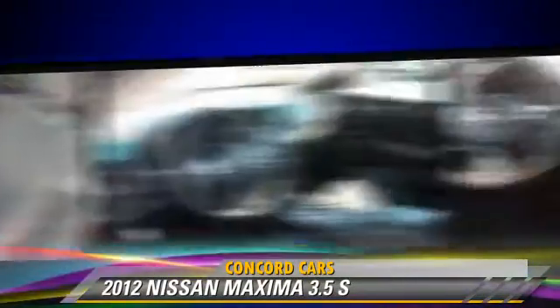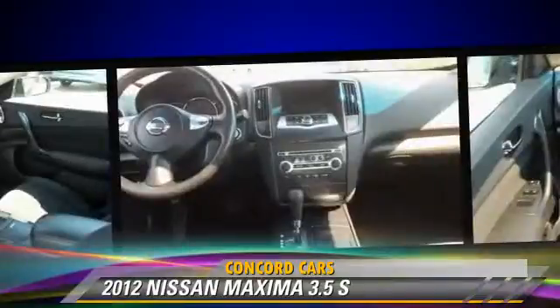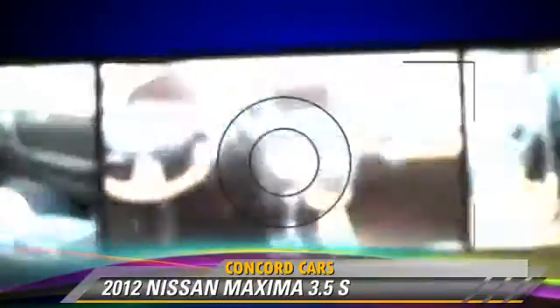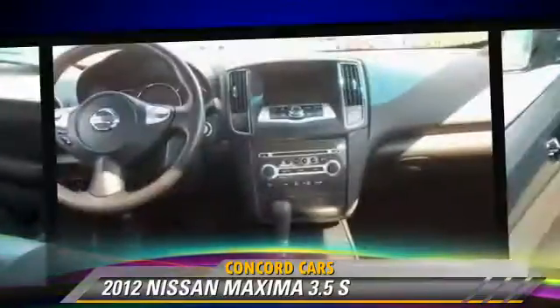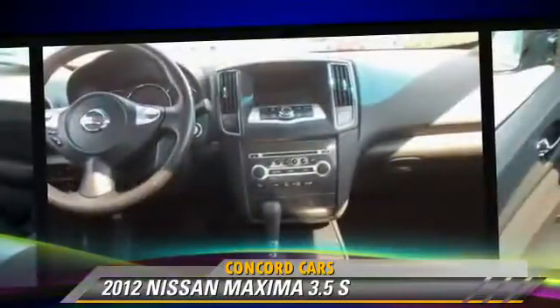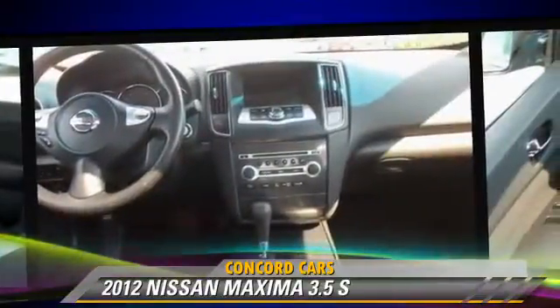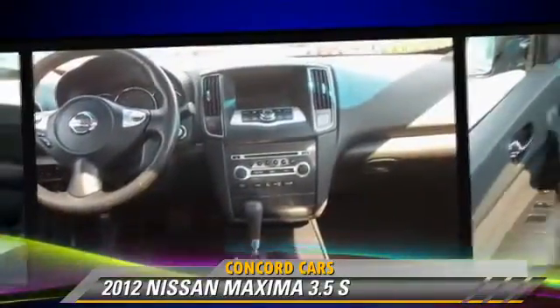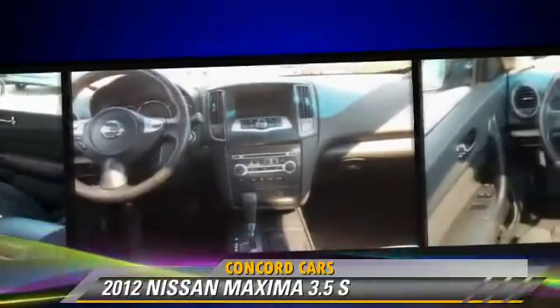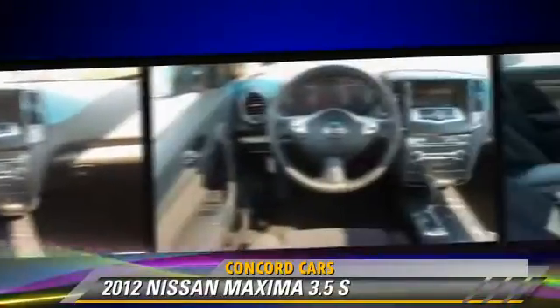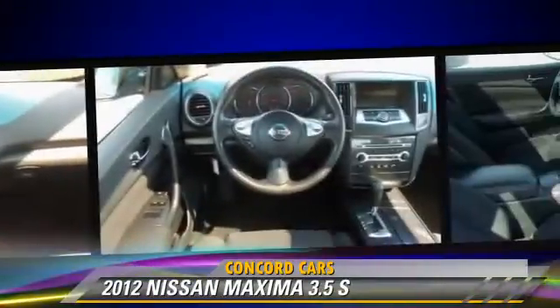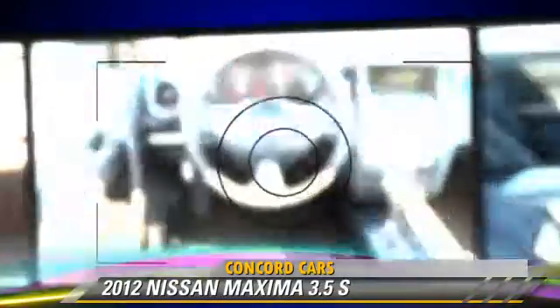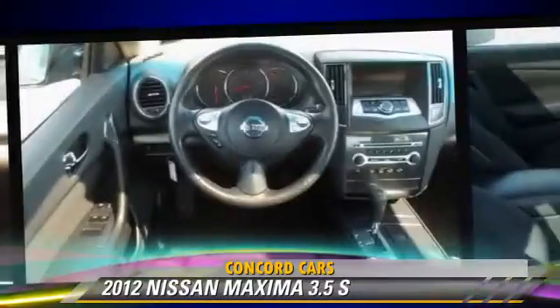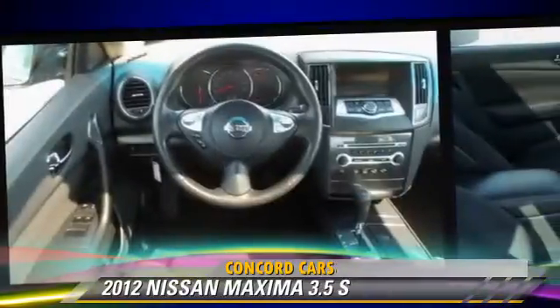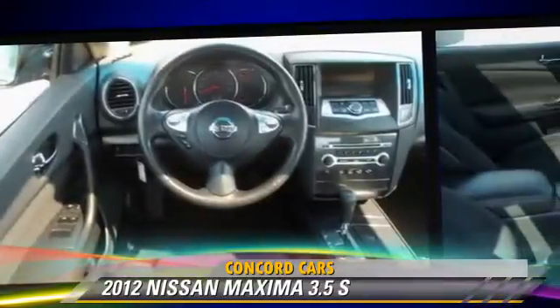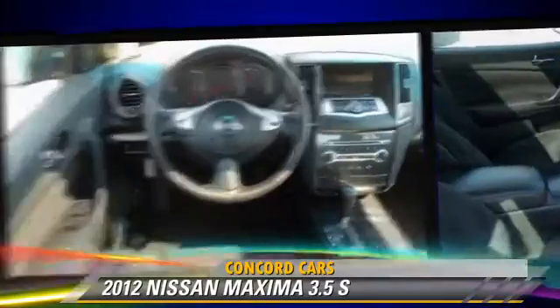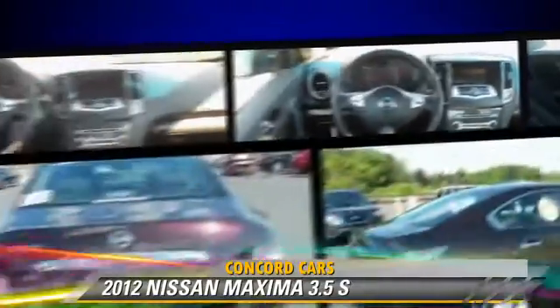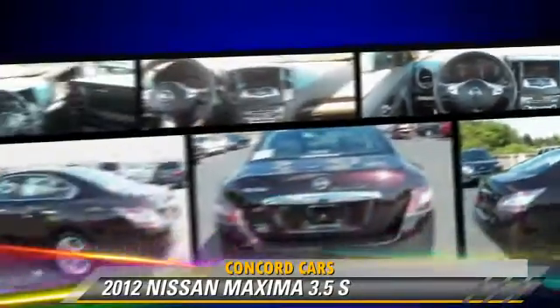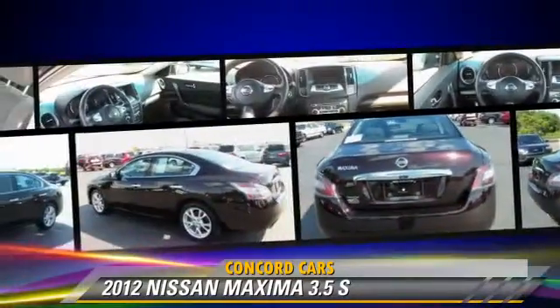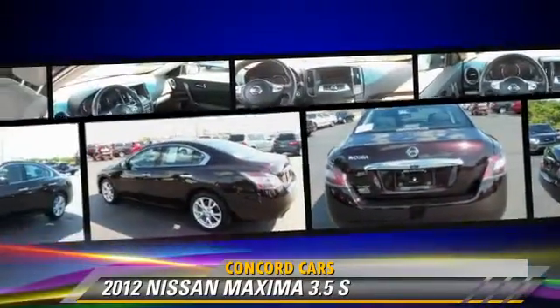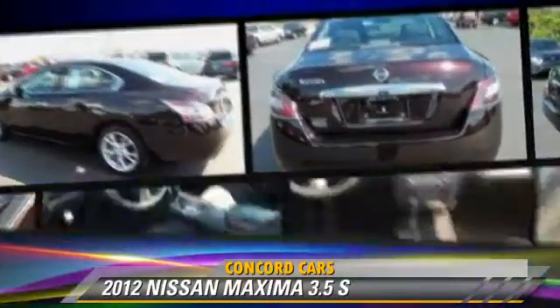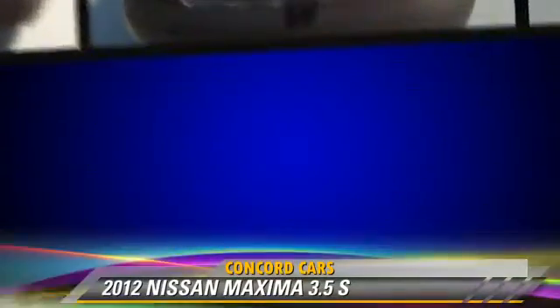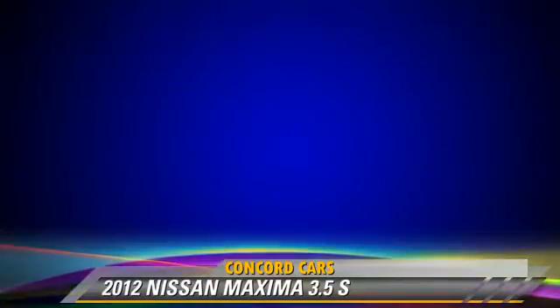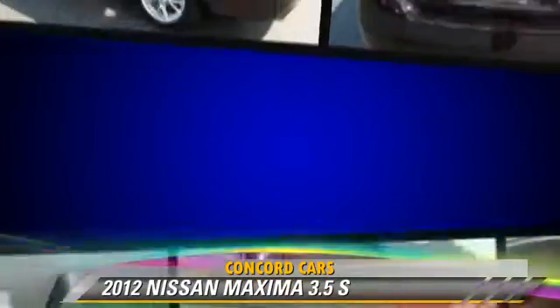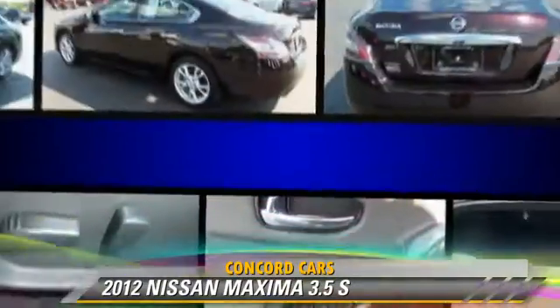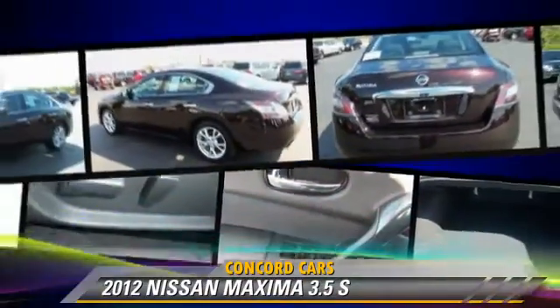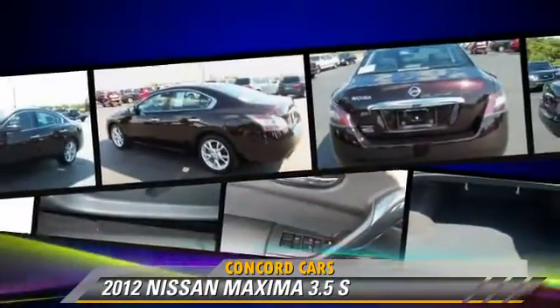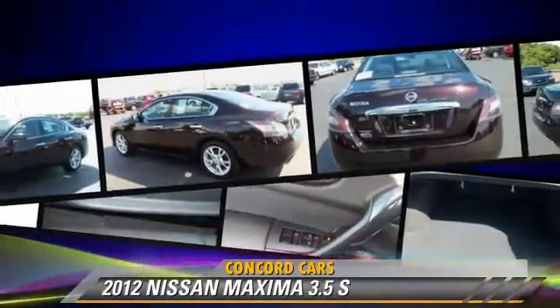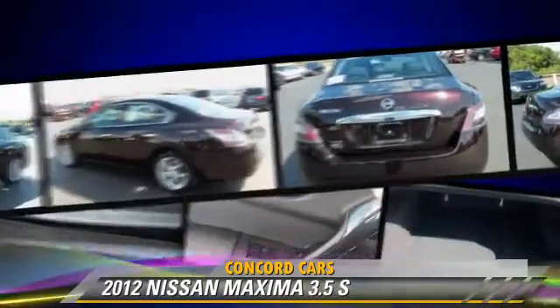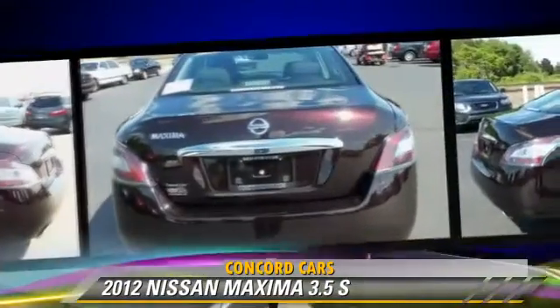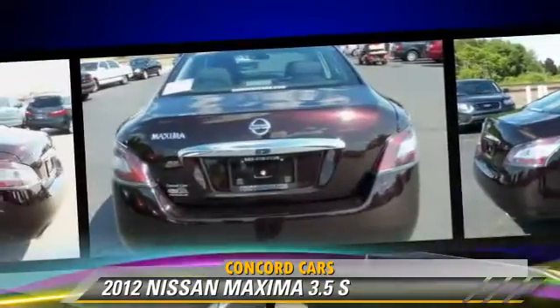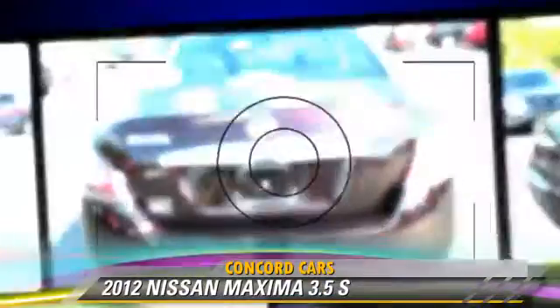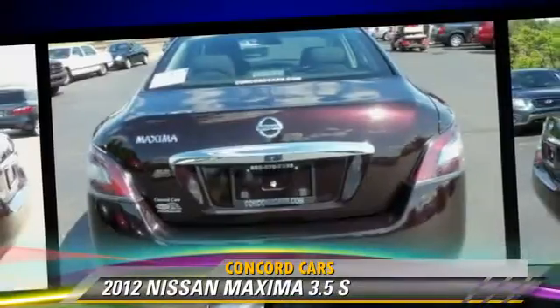This Nissan features power mirrors, a sunroof, and towing package. Safety features include side airbags, traction control, and four-wheel ABS.